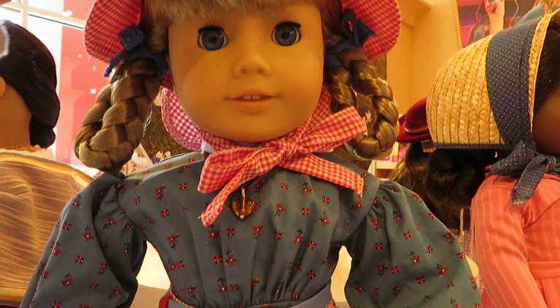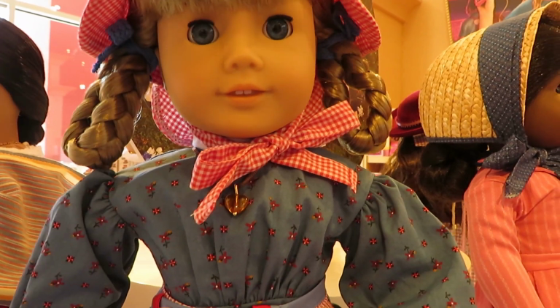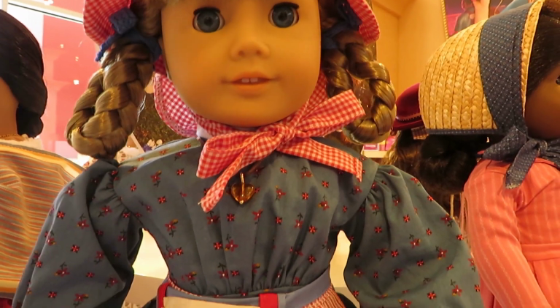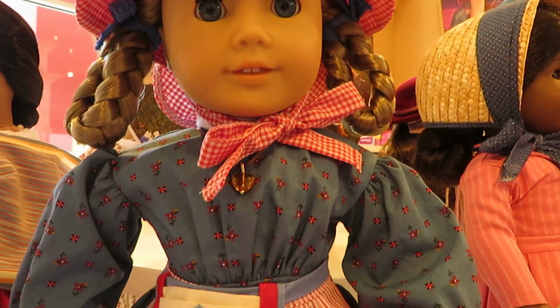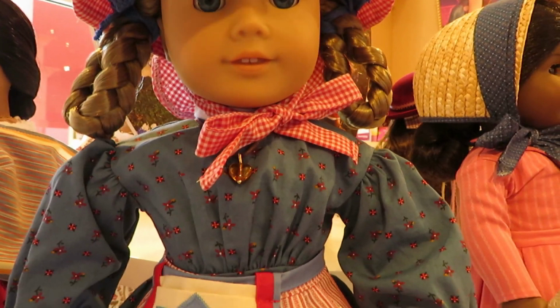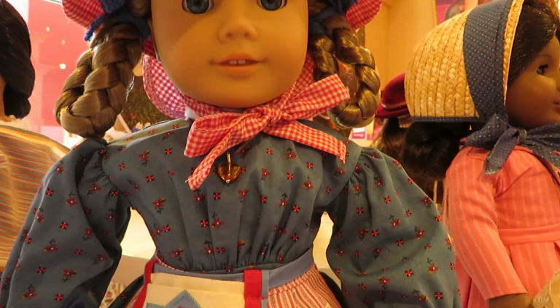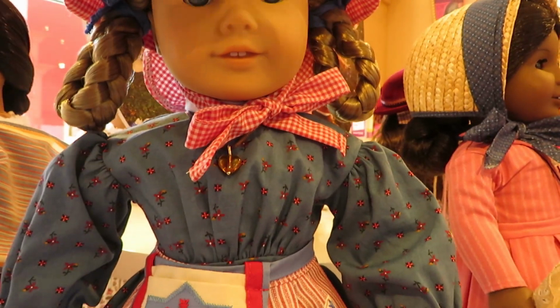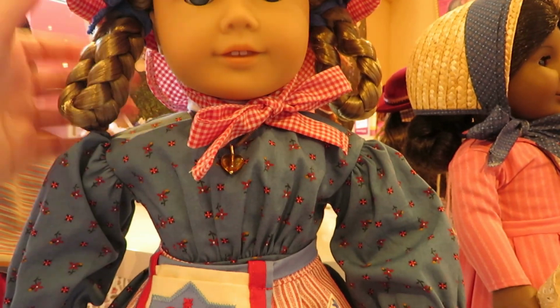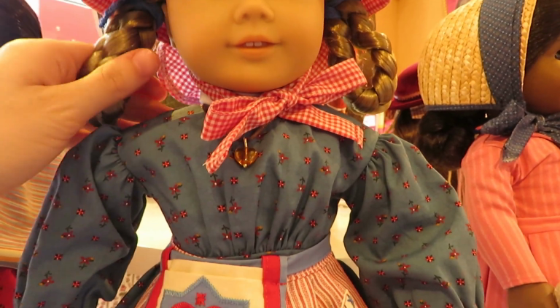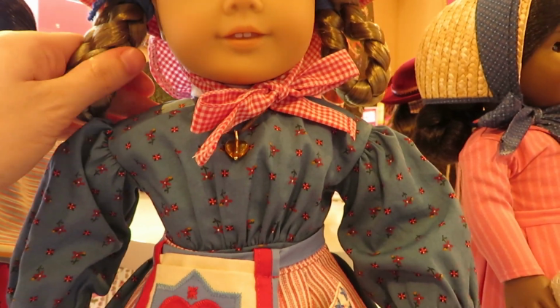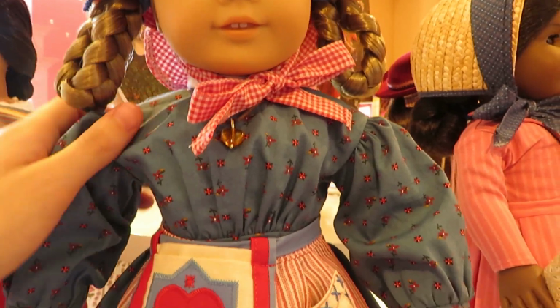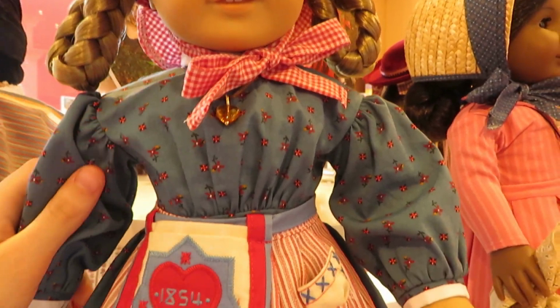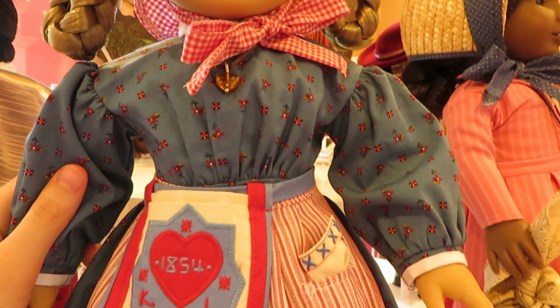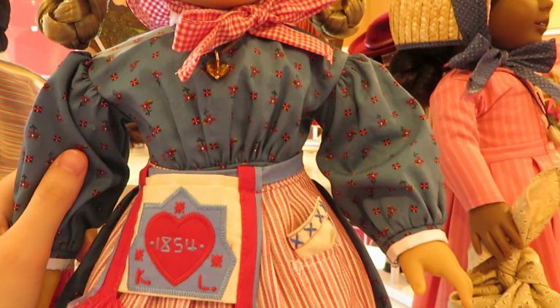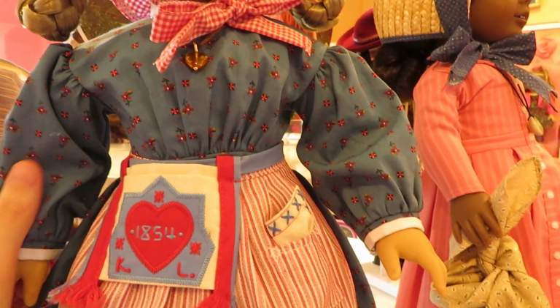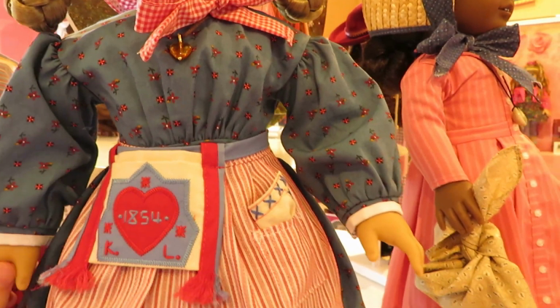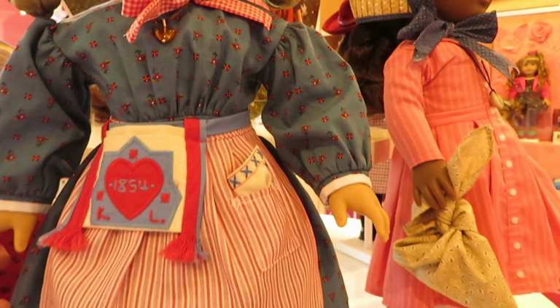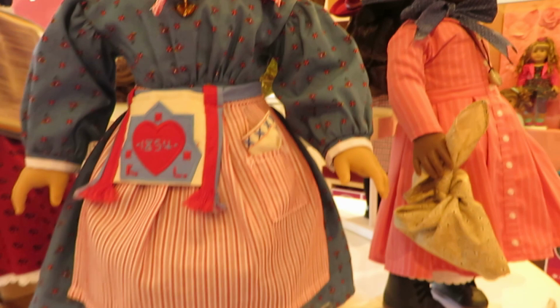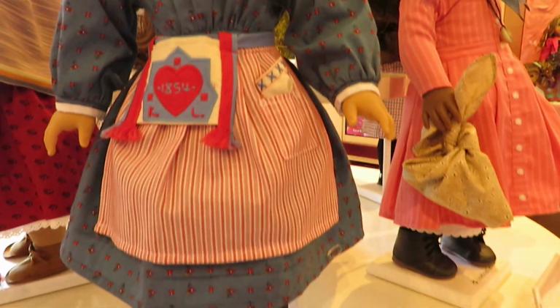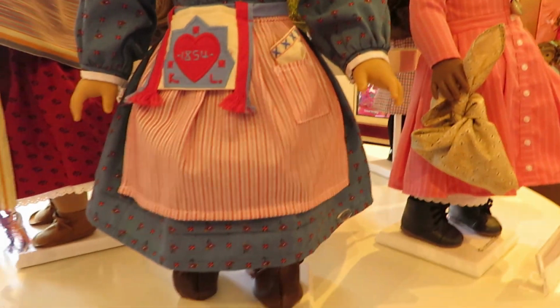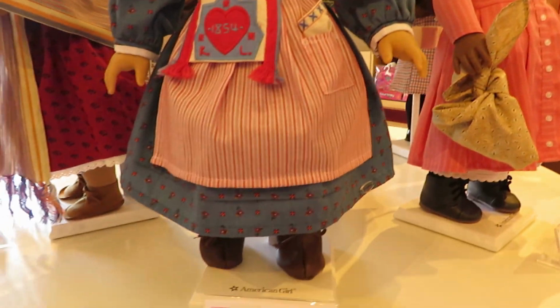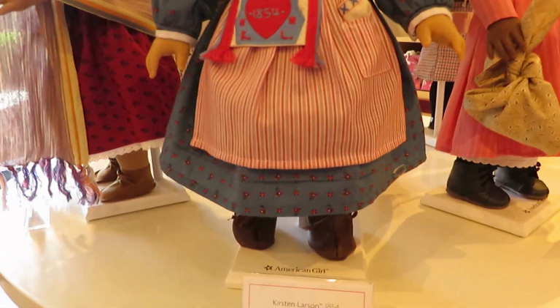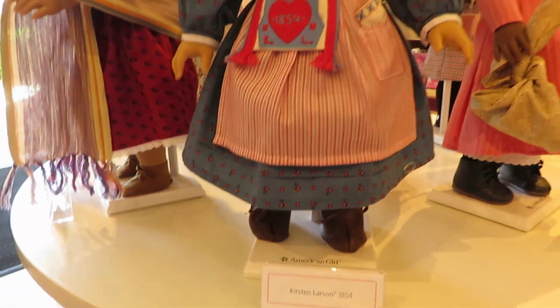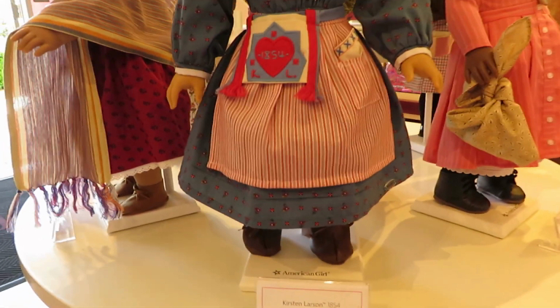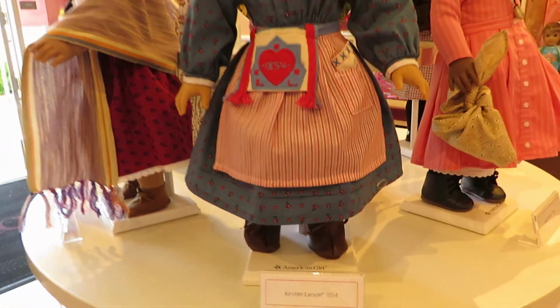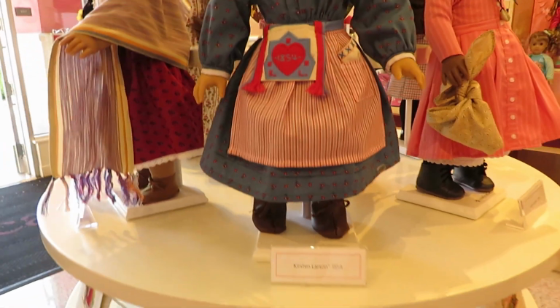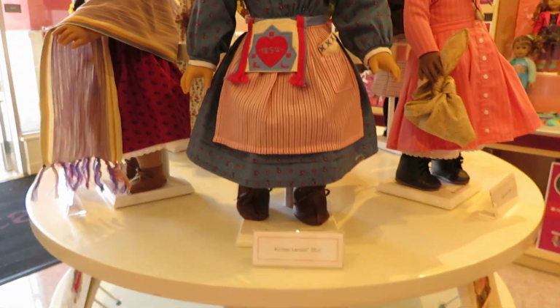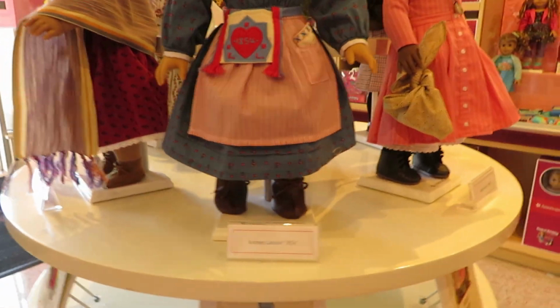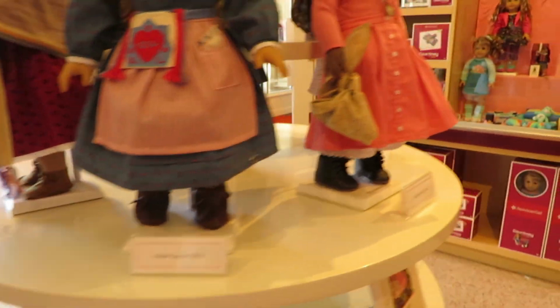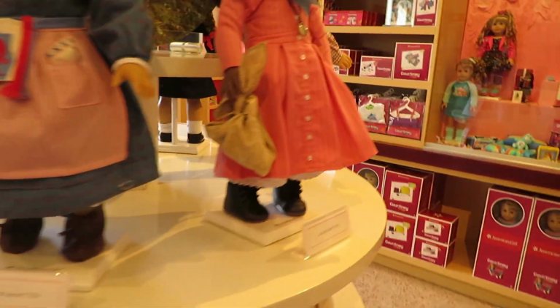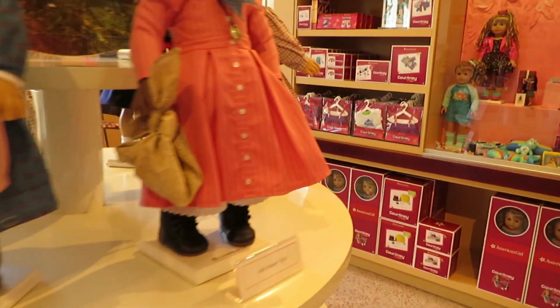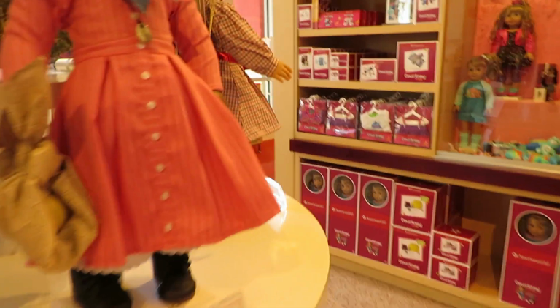Then there's Kirsten, who I think is adorable — she was my second choice that I didn't end up getting, but I think she is adorable, especially her outfit and her story.